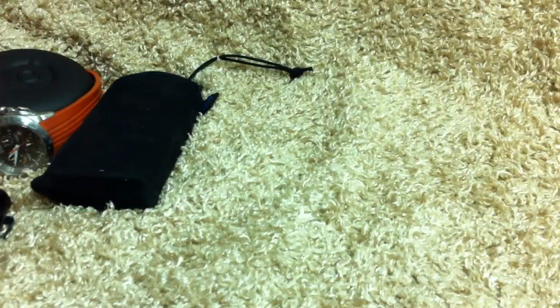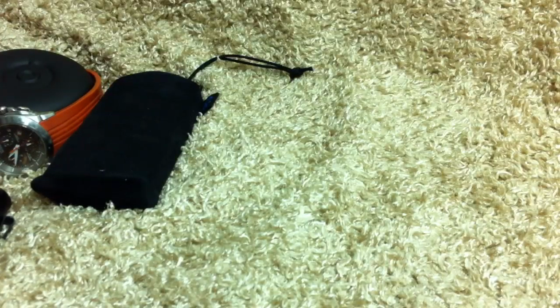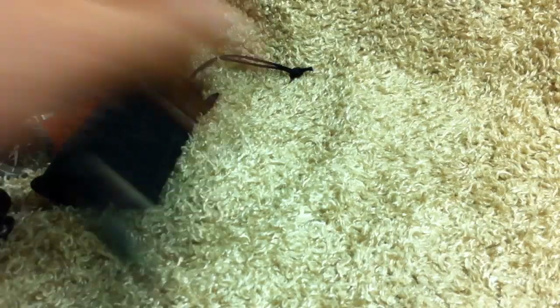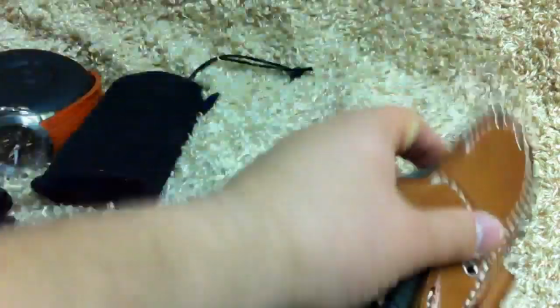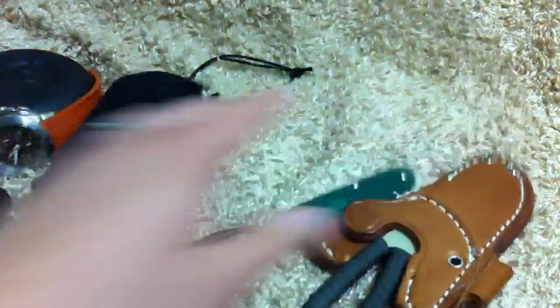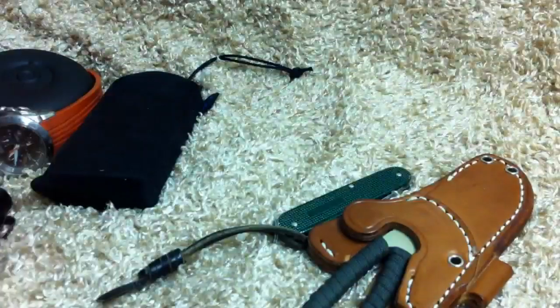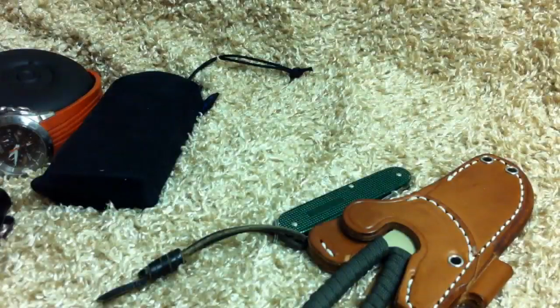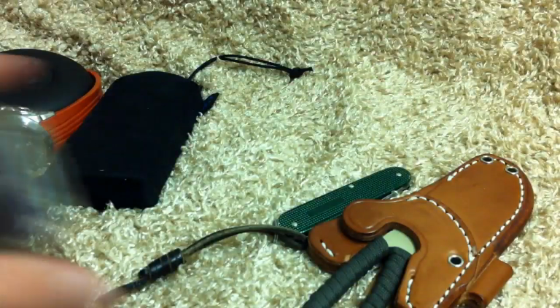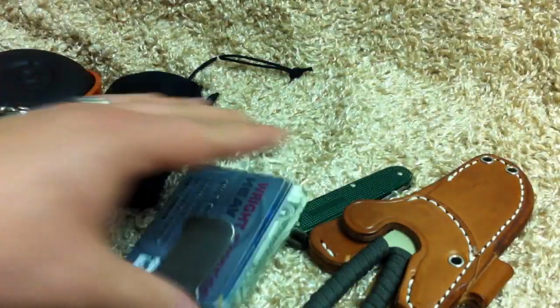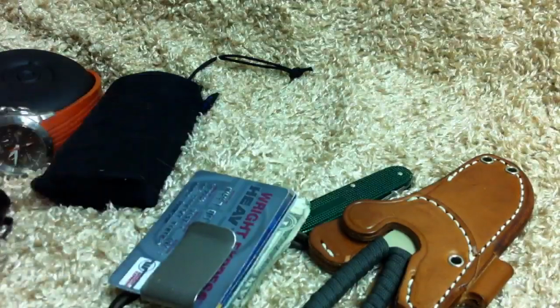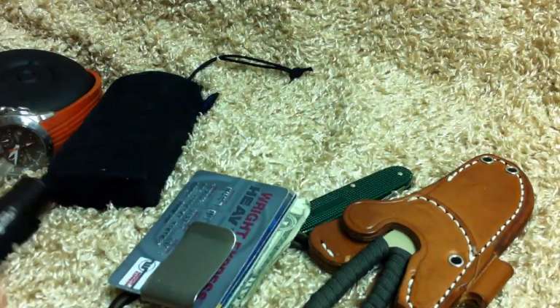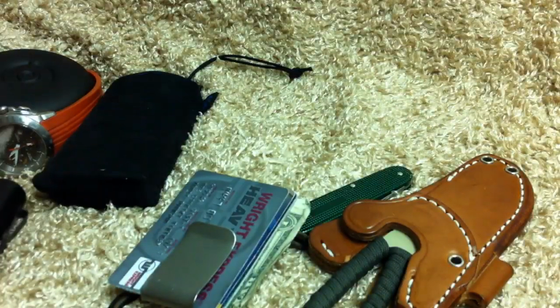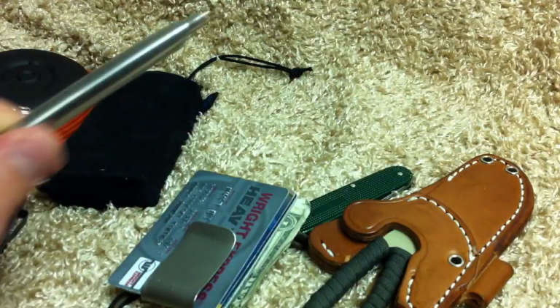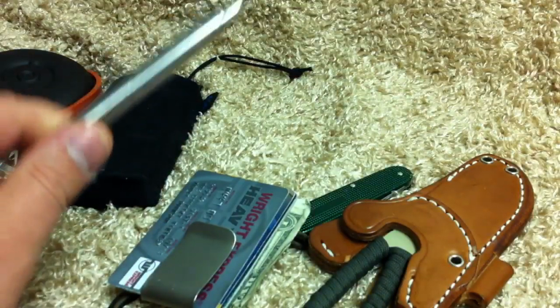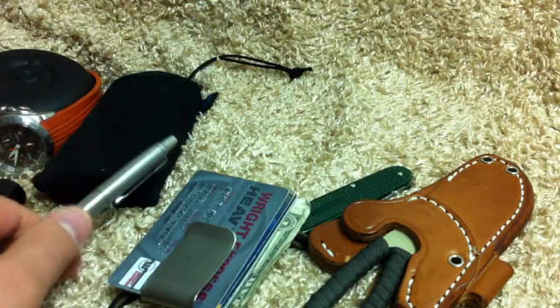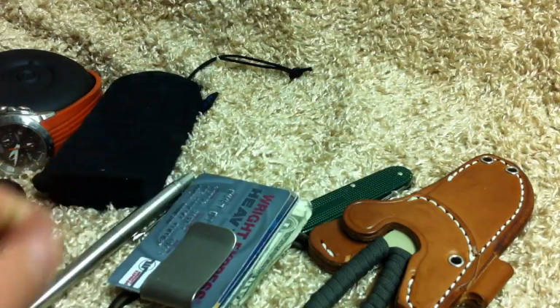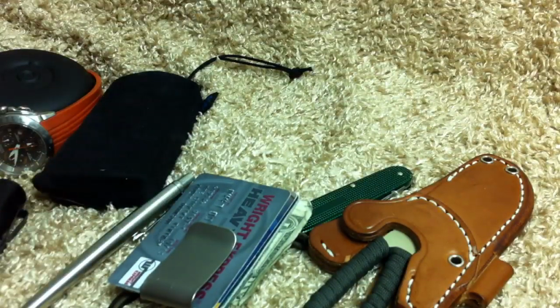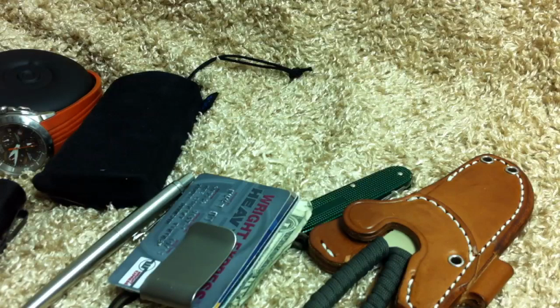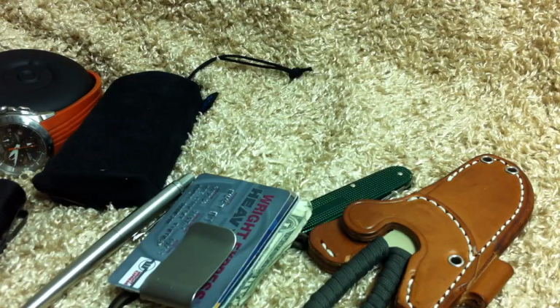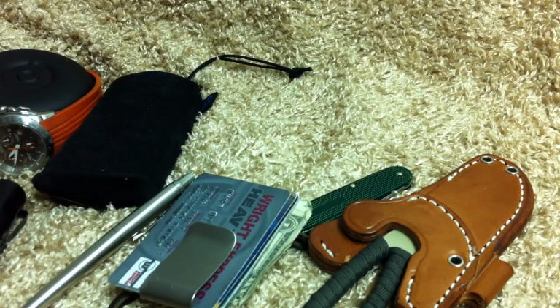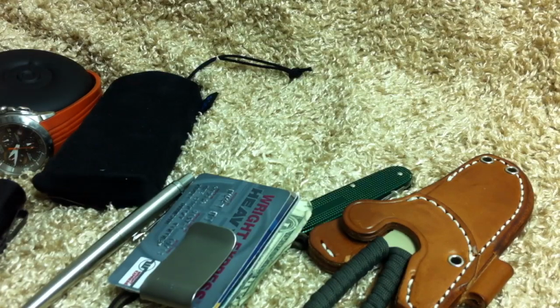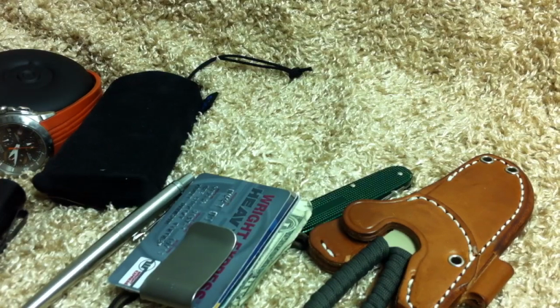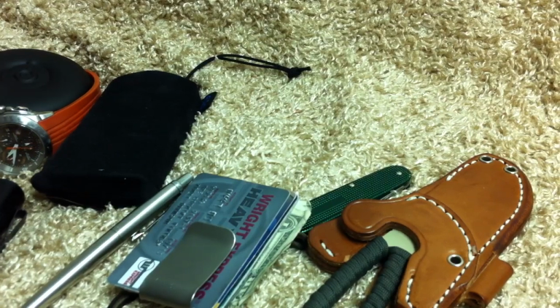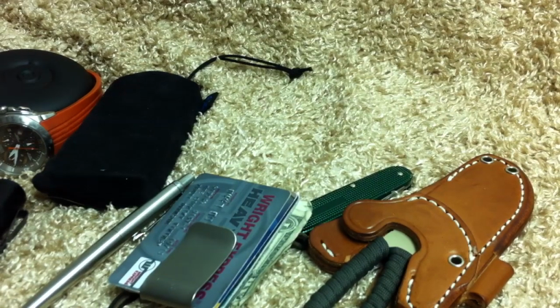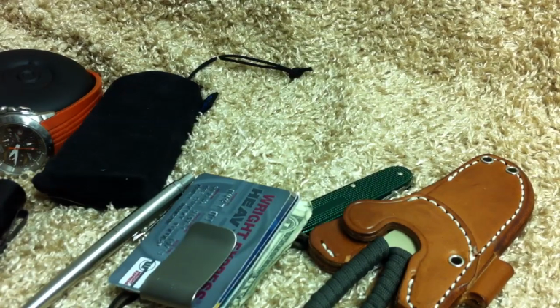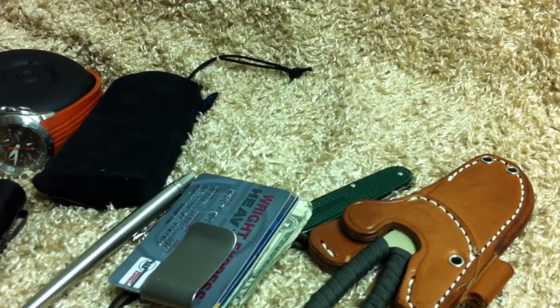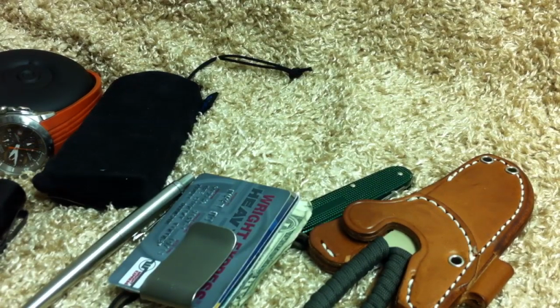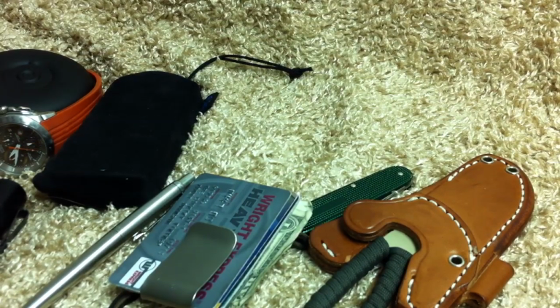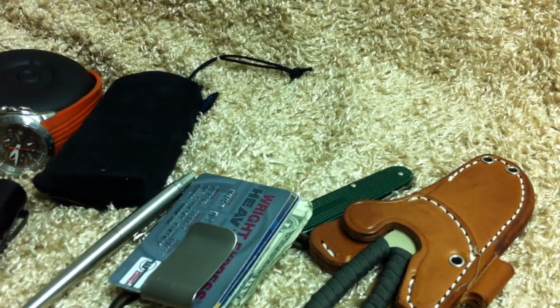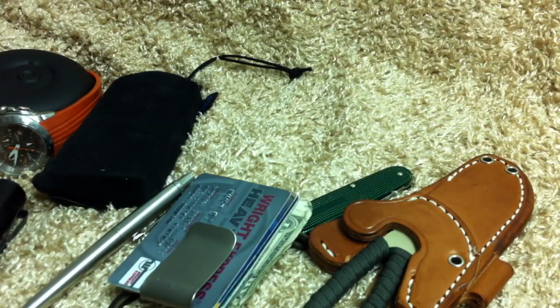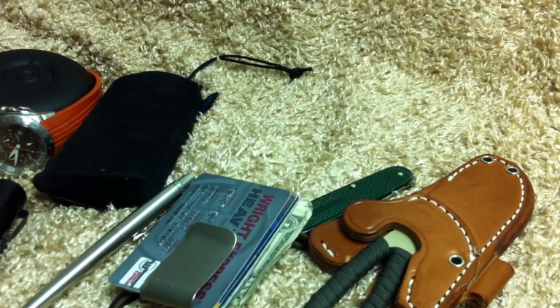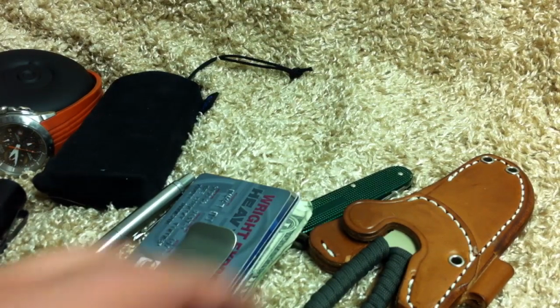So the knives change, guys. The other stuff stays about the same. Of course, the pen changes and stuff like that.